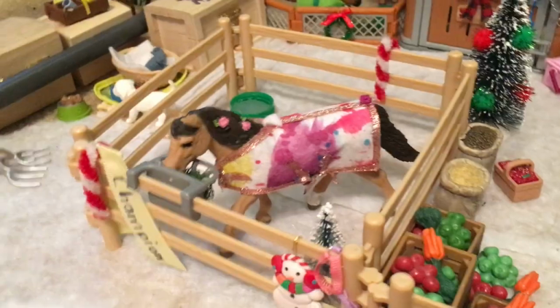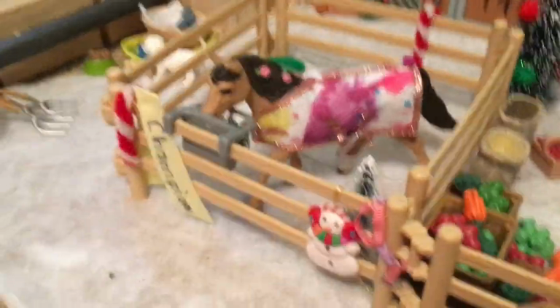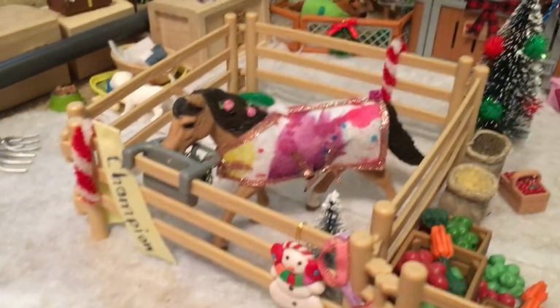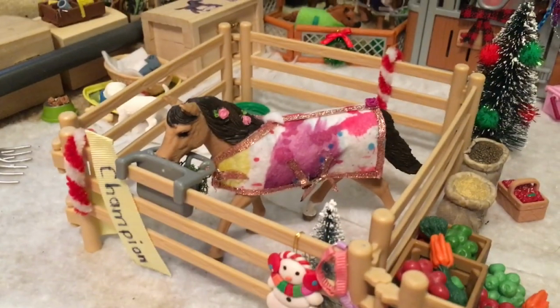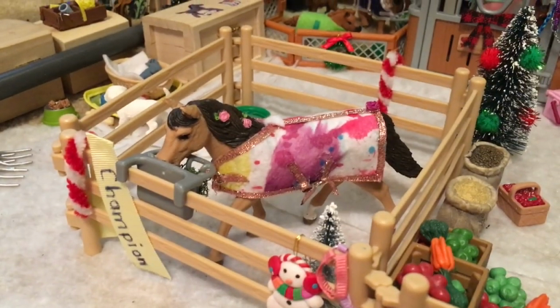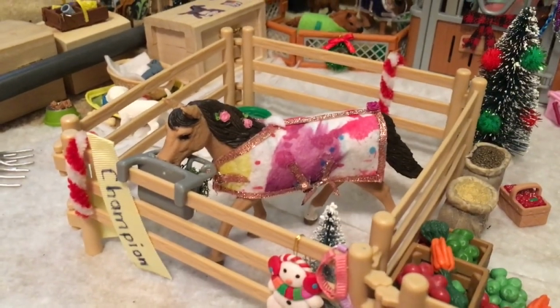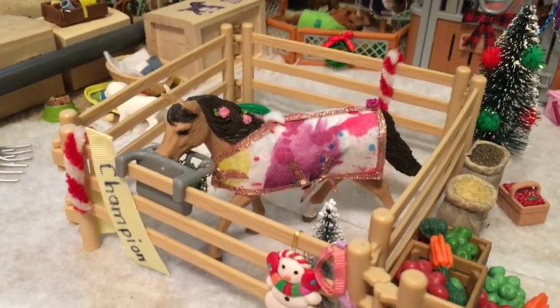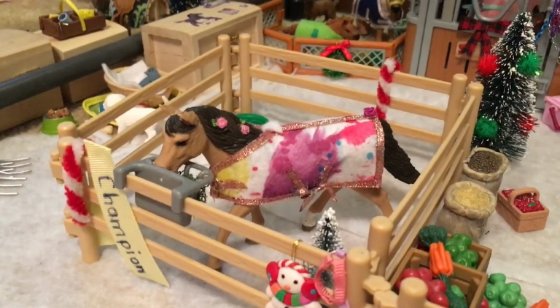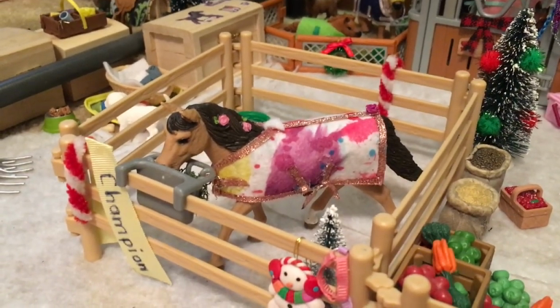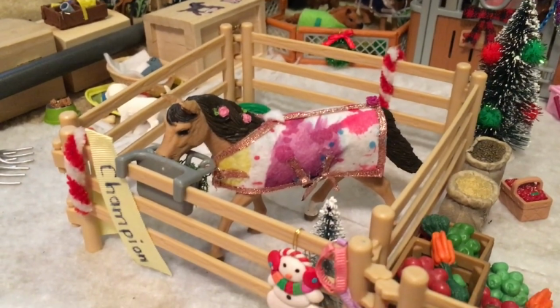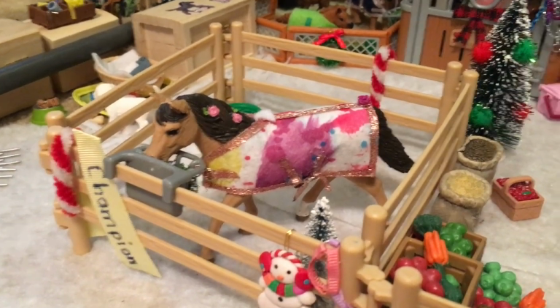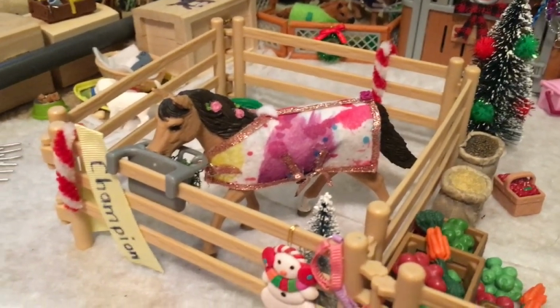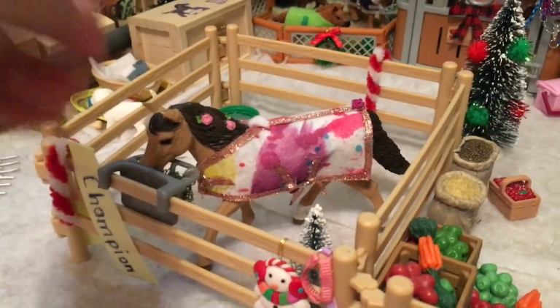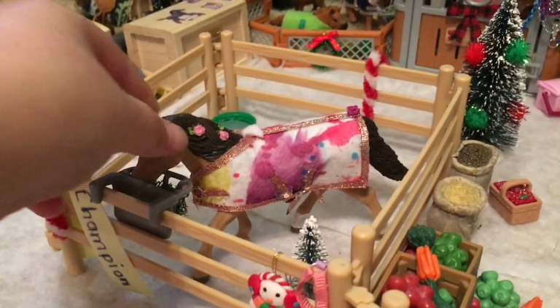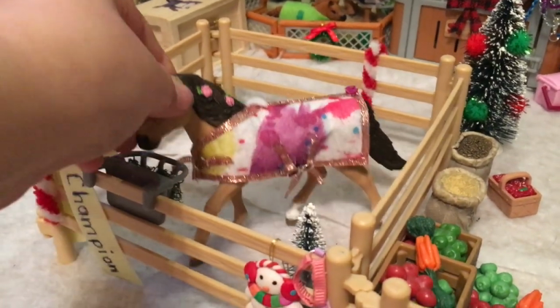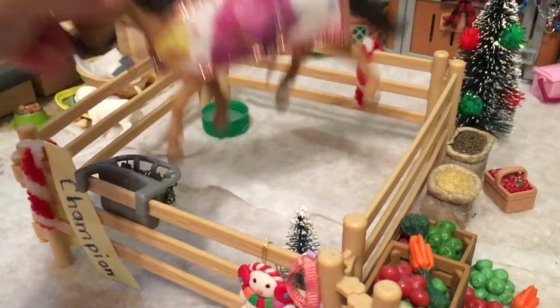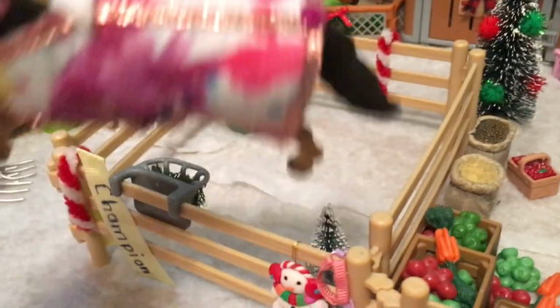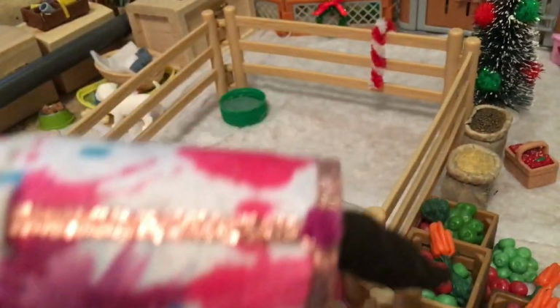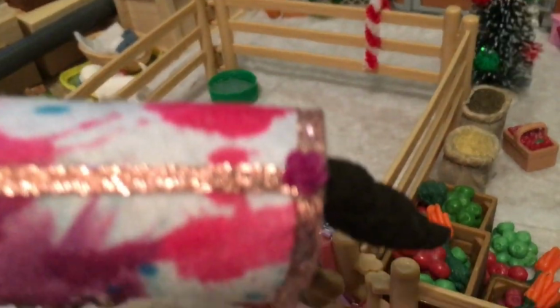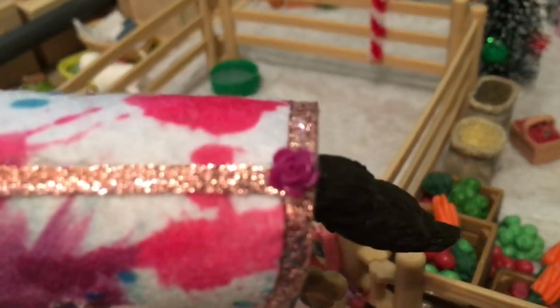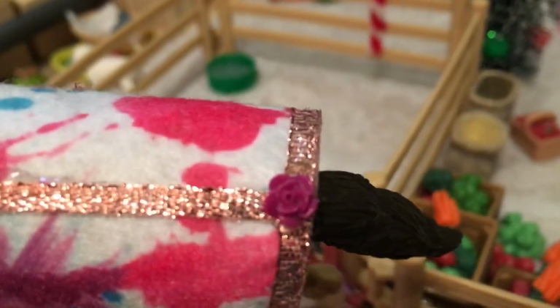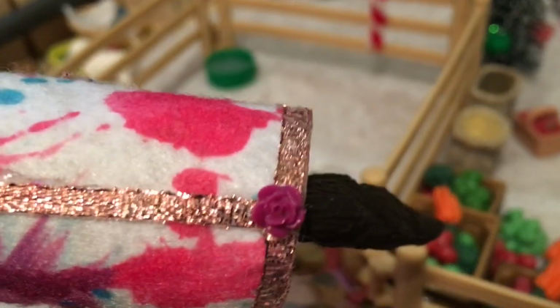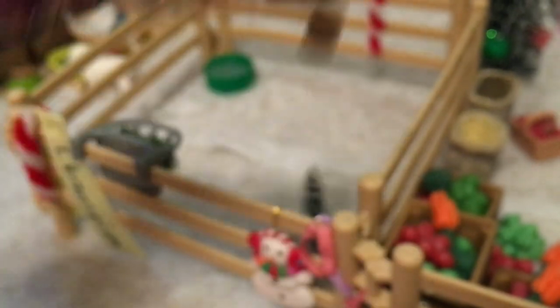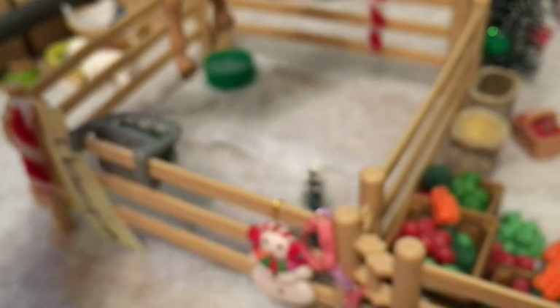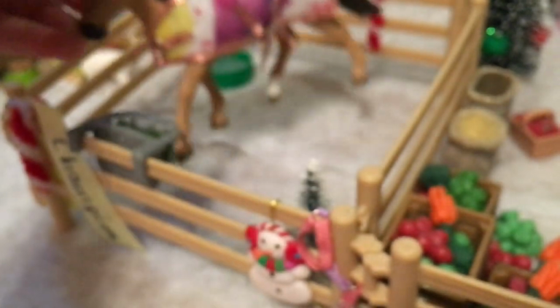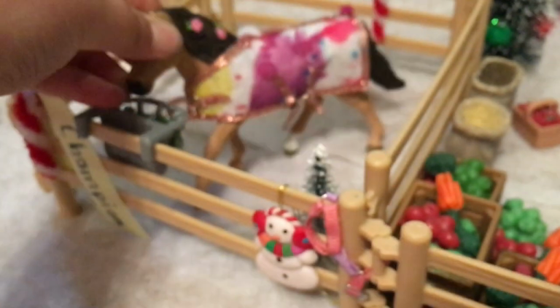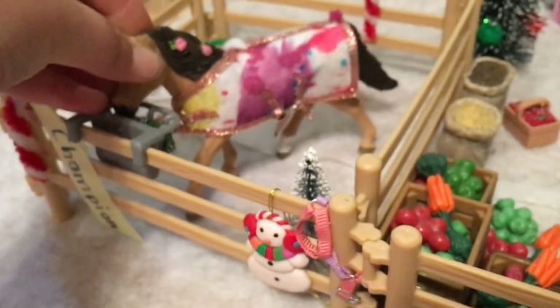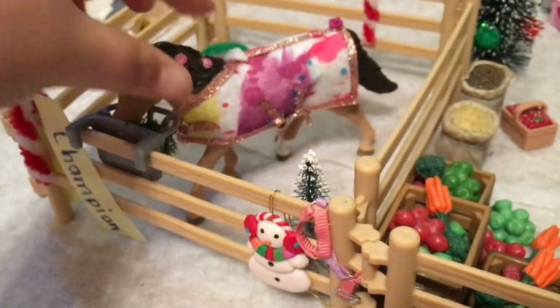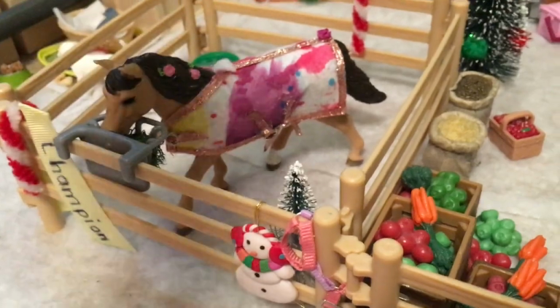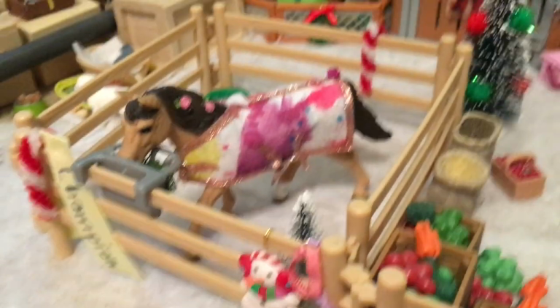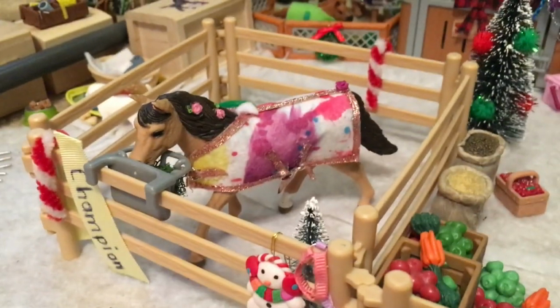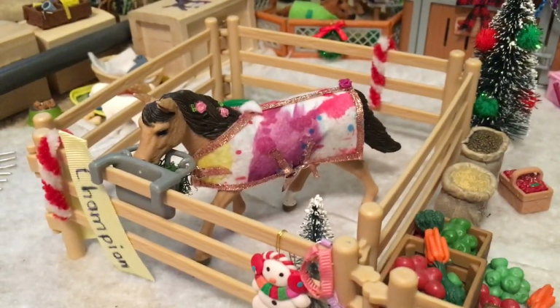We have another small paddock here. We have Blossom, my Connemara mare, and she's just munching on some feed. Her blanket has a little rose because I think it matches her name Blossom and the flowers on her. She's just really cute.